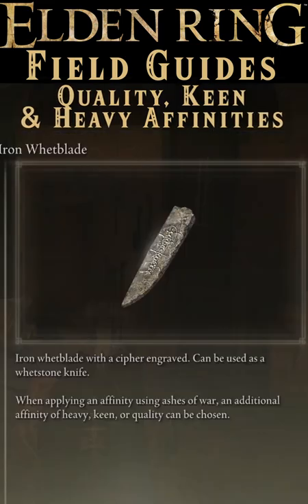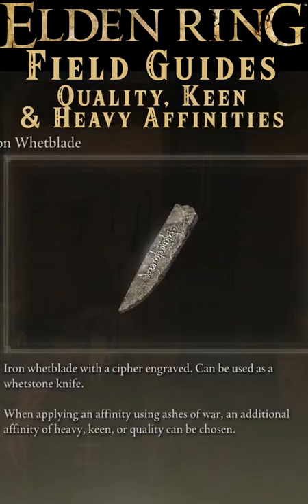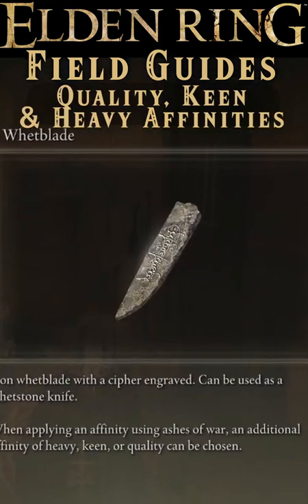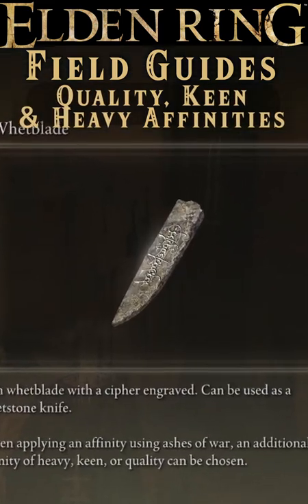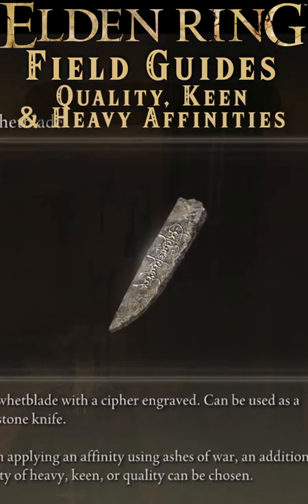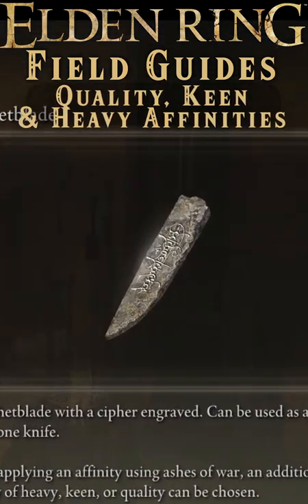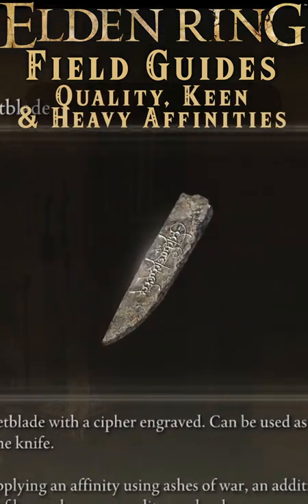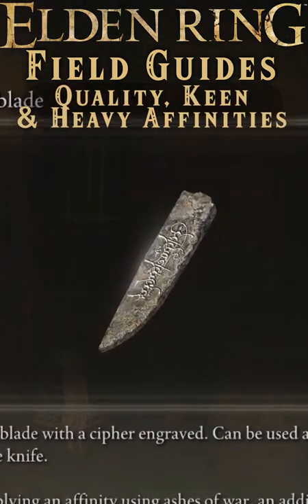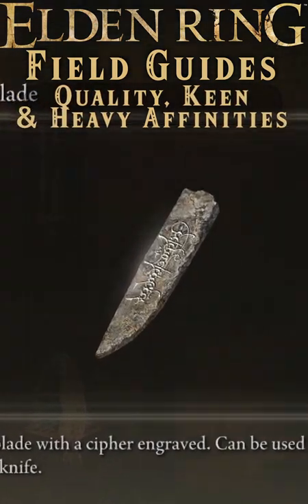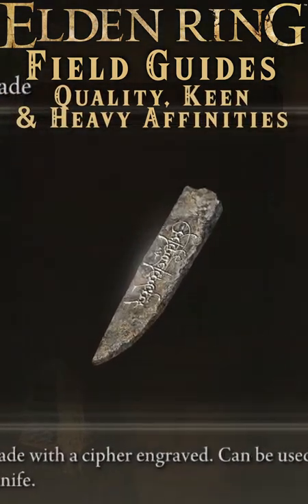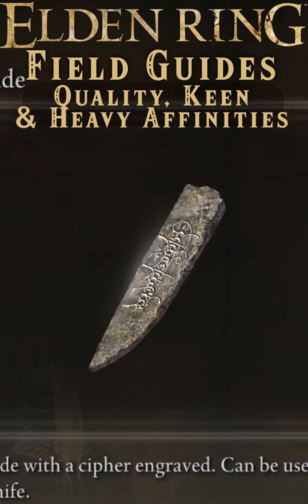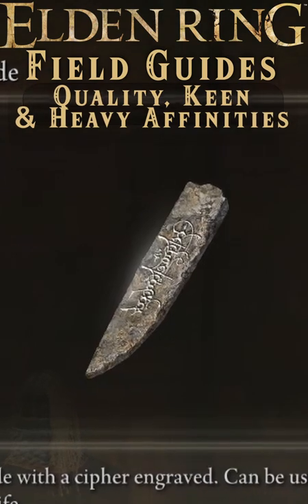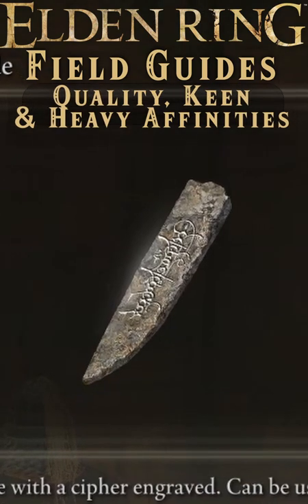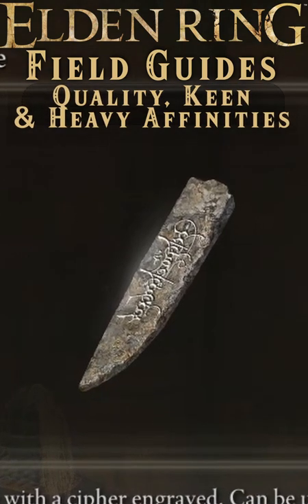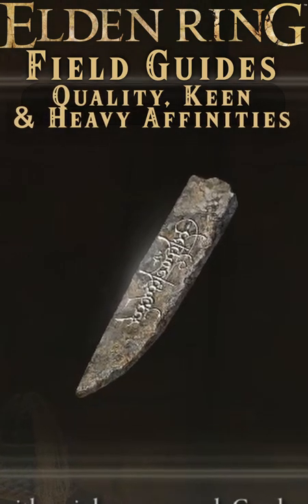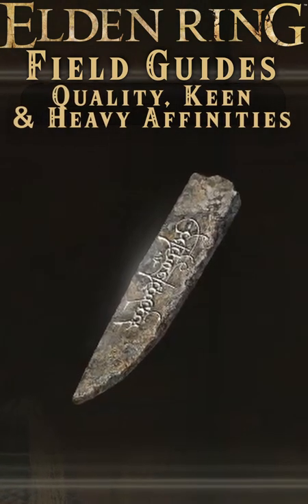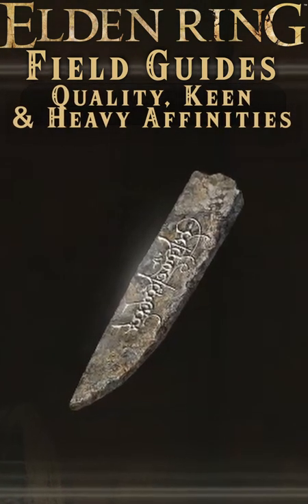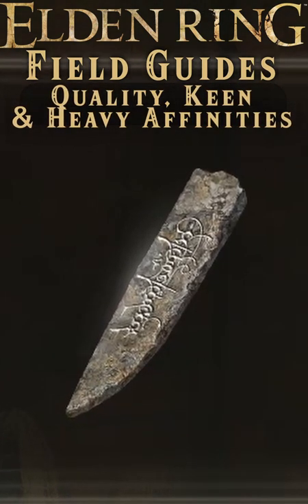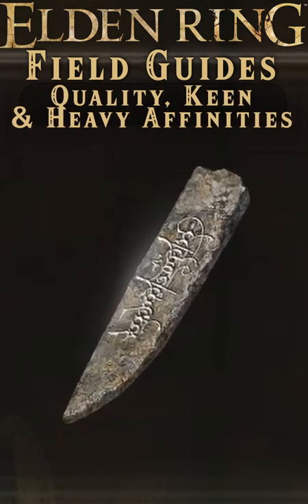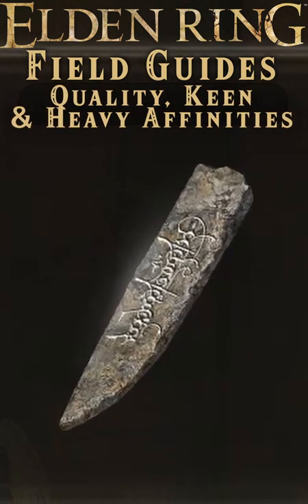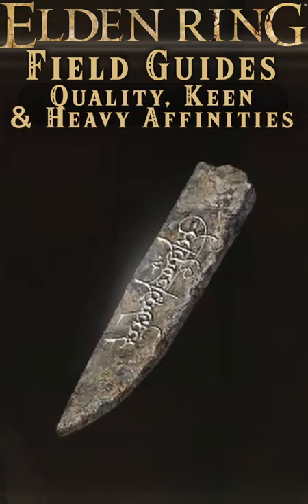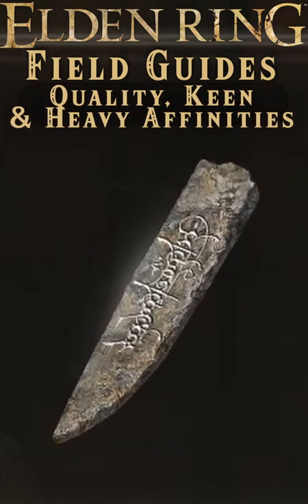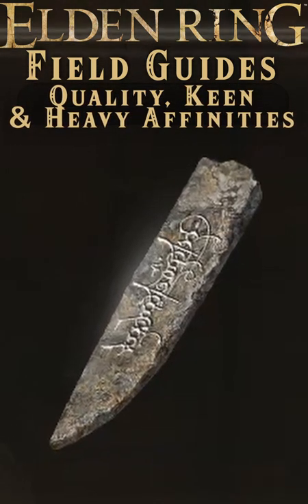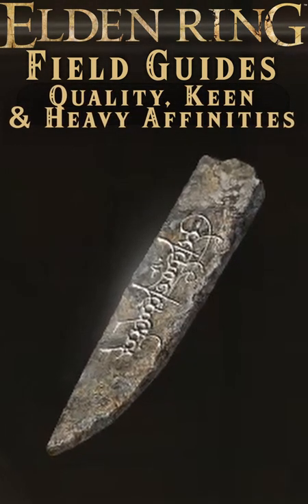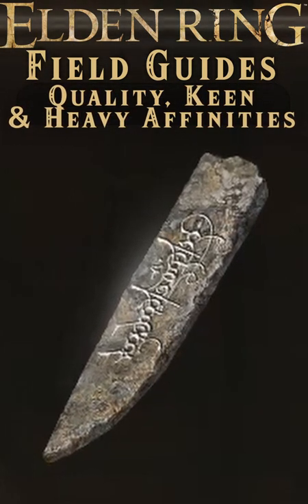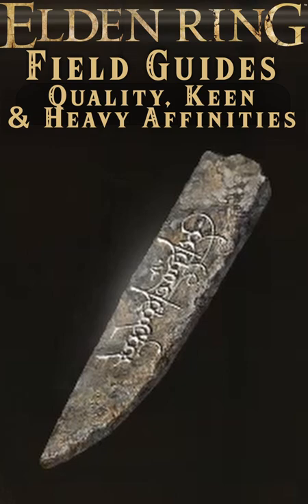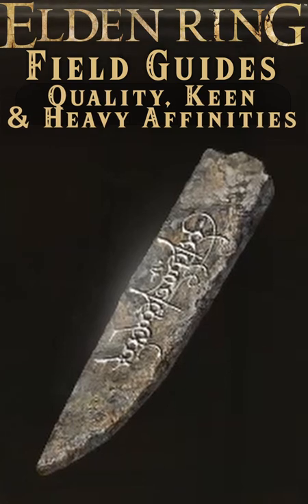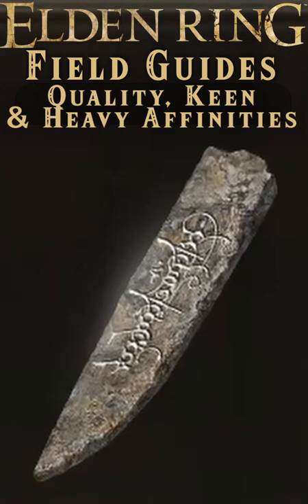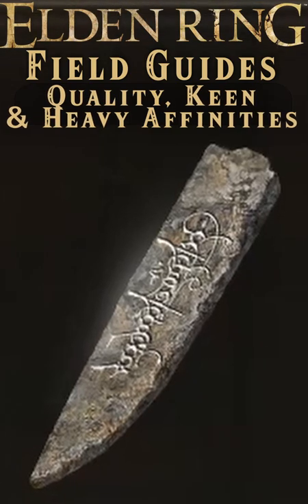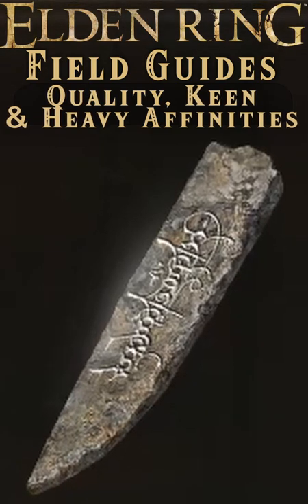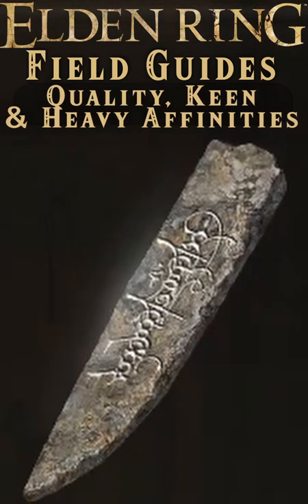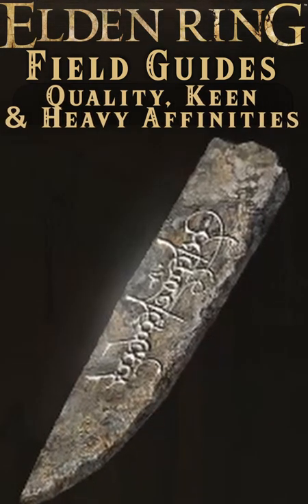So get yourself the Iron Whetblade and it'll let you choose three affinities for any compatible weapon: Heavy, which scales with strength; Keen, which scales with dex; or Quality, which scales equally with both.